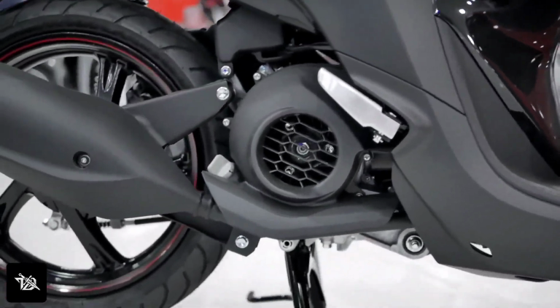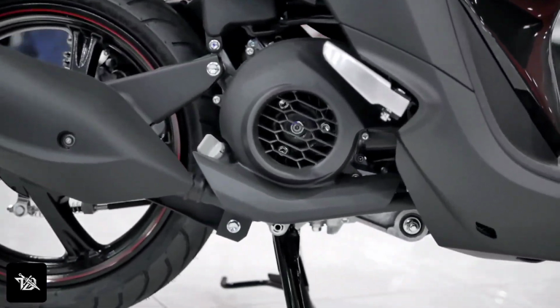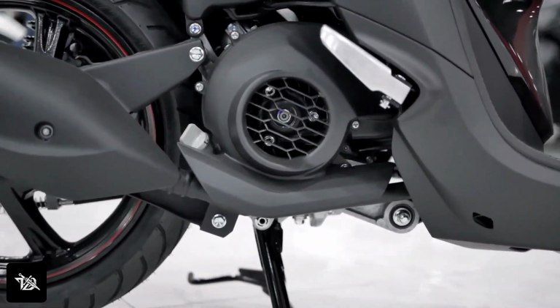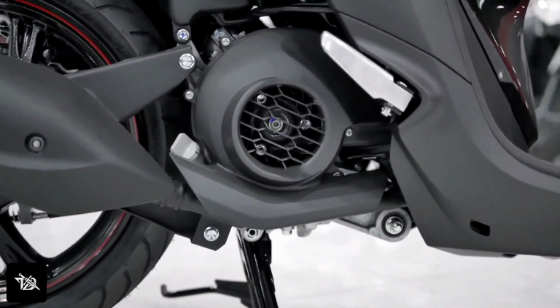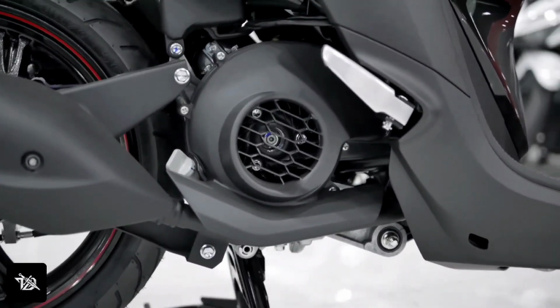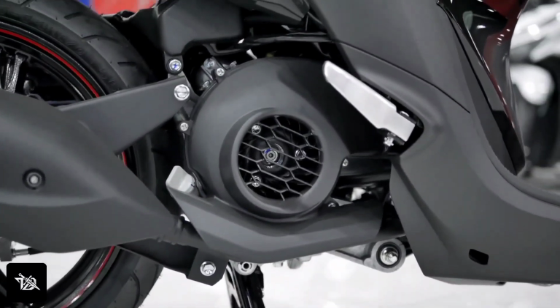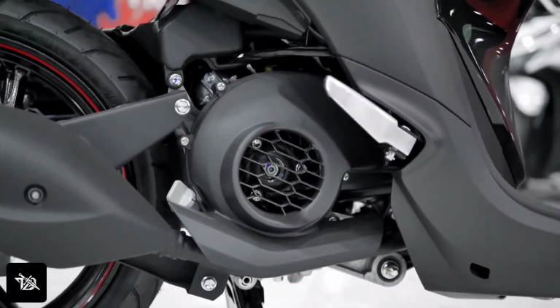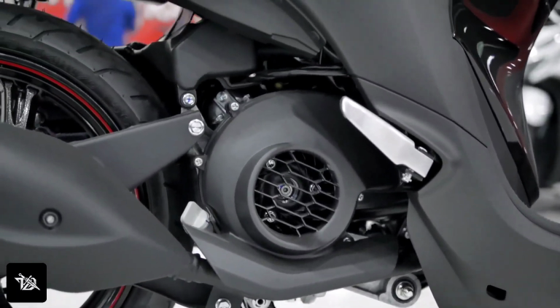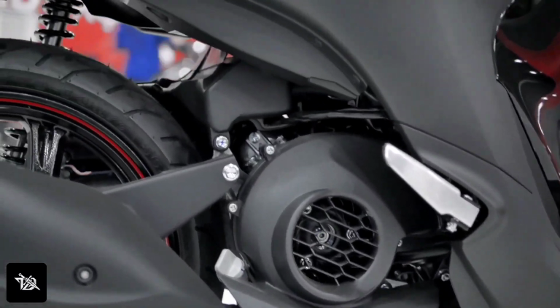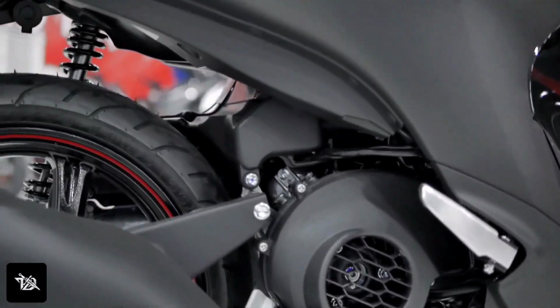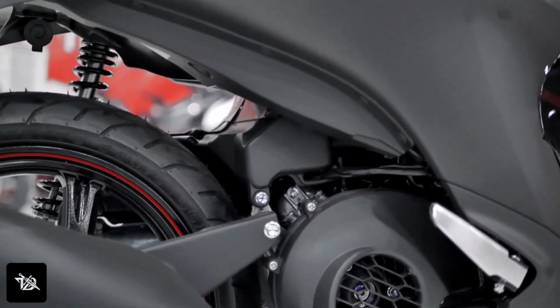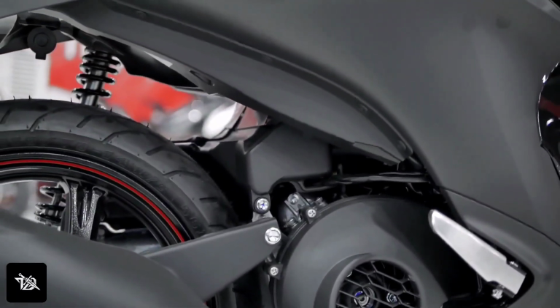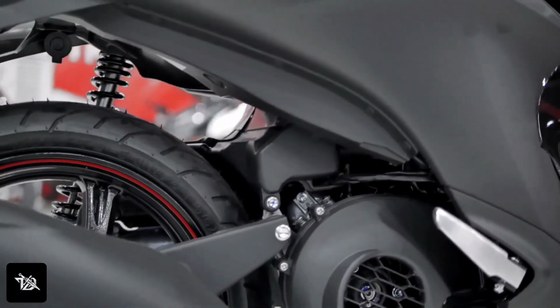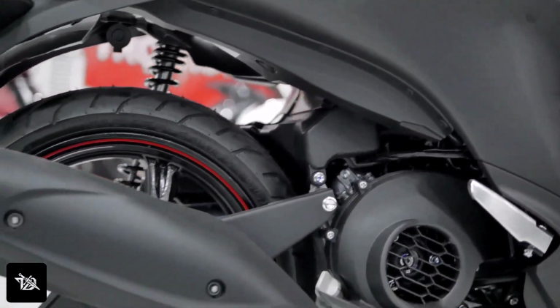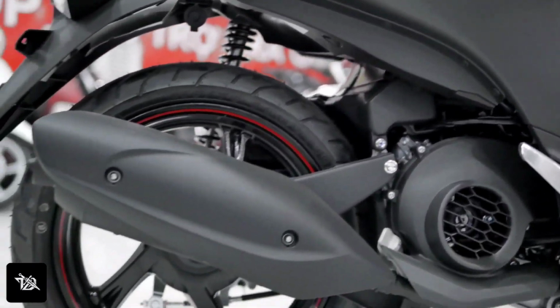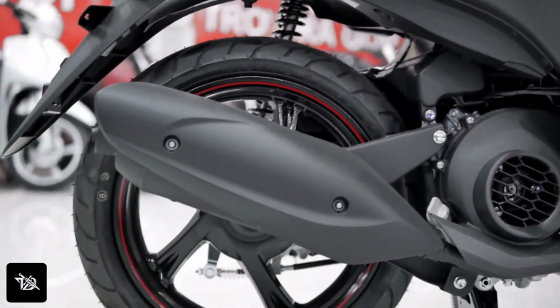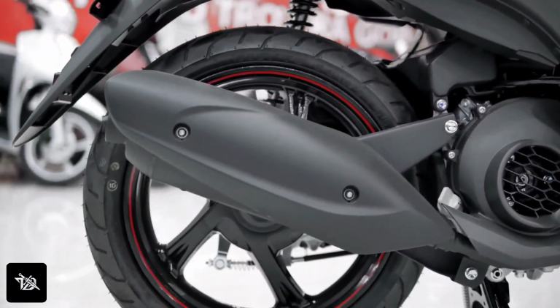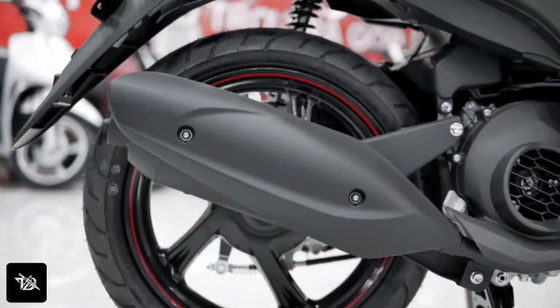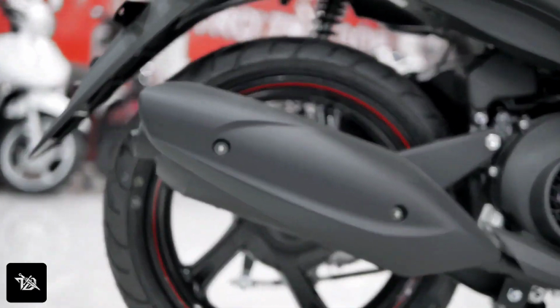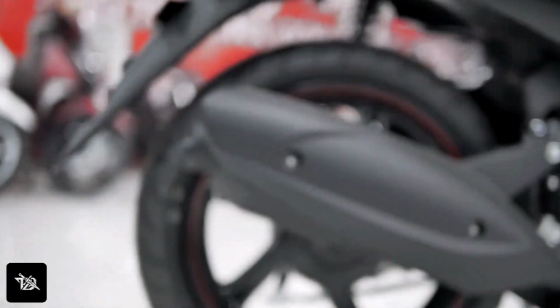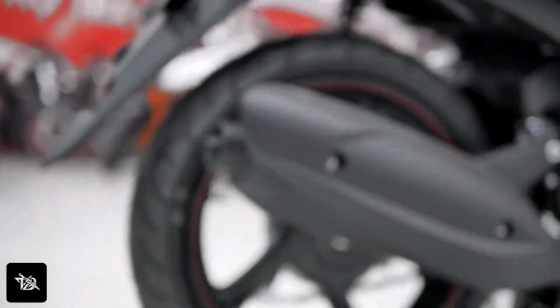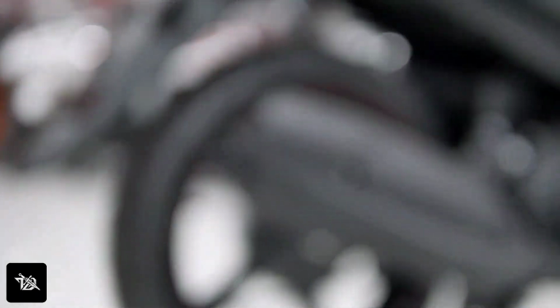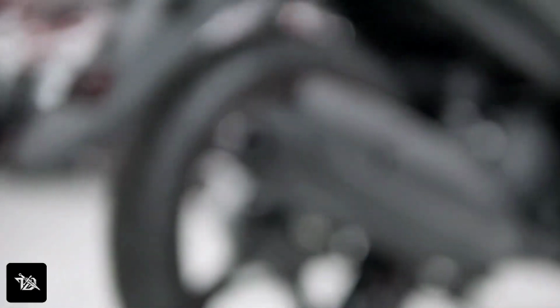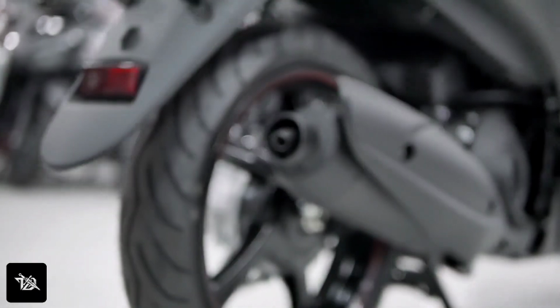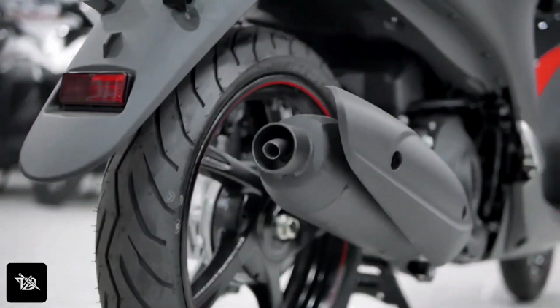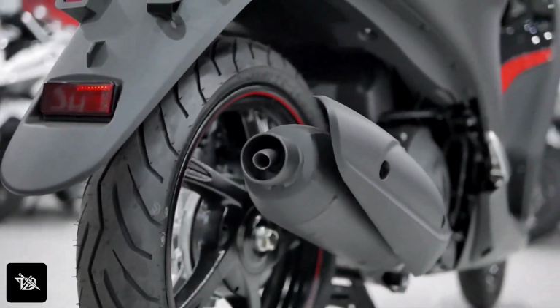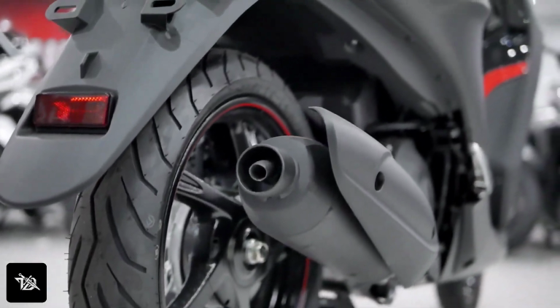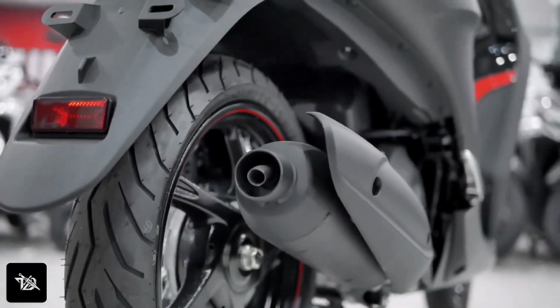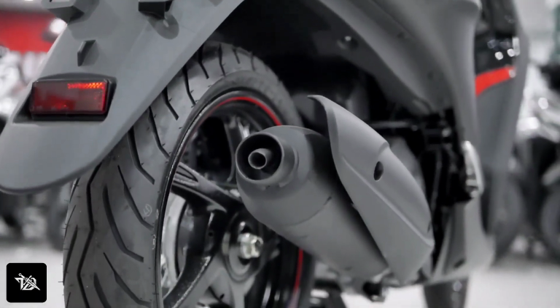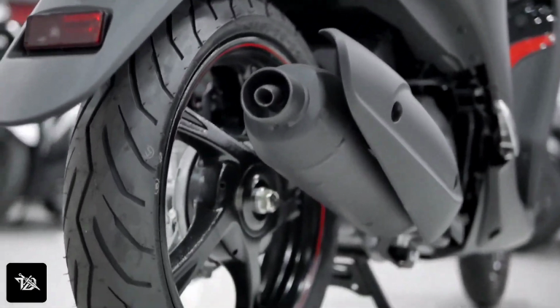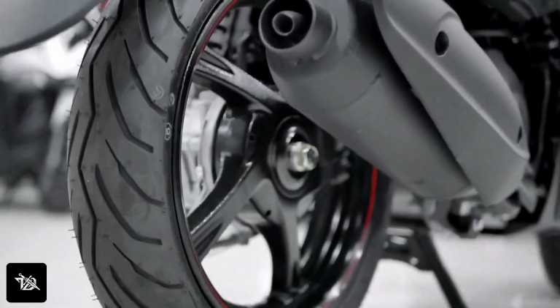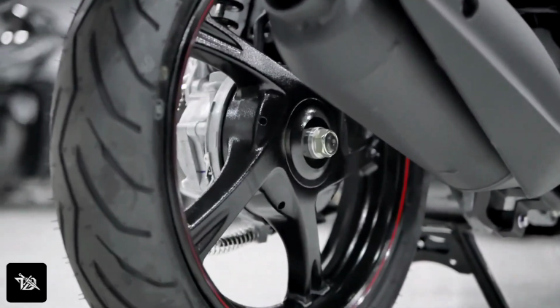Okay guys, so first of all, what does it mean by limited edition? If you haven't seen the first video, I've told you about the Yamaha GNS 125 standard edition. Now we're talking about the limited edition.